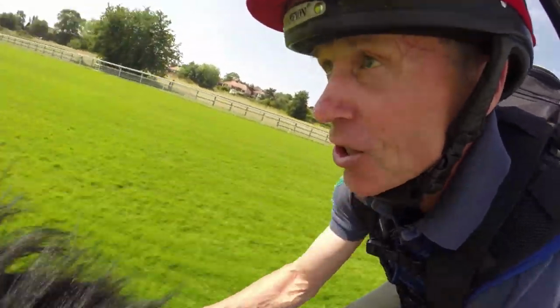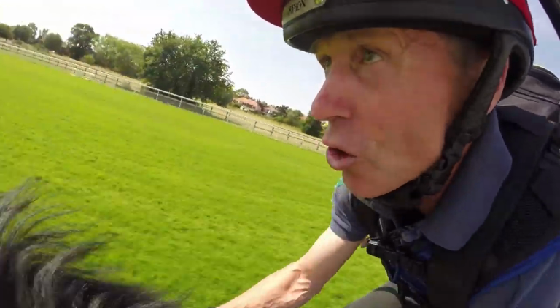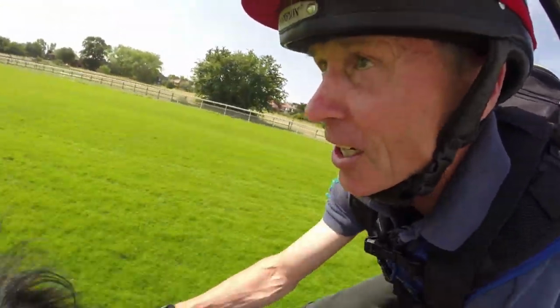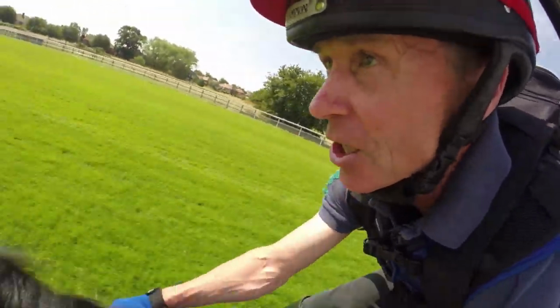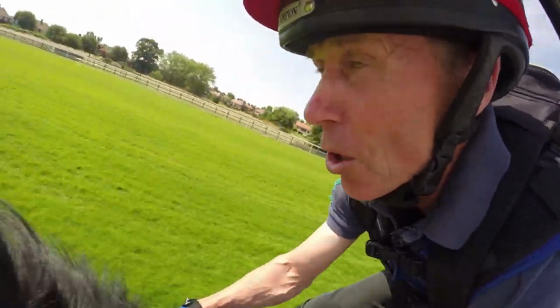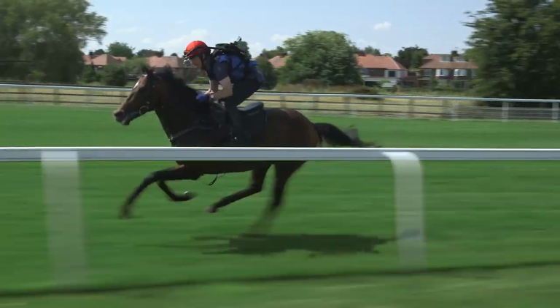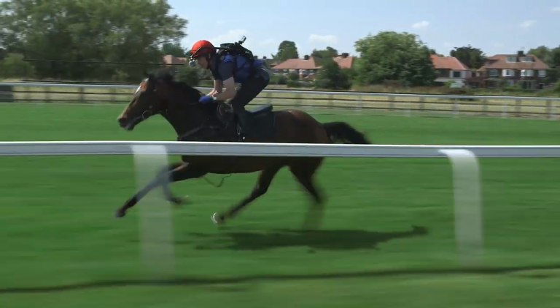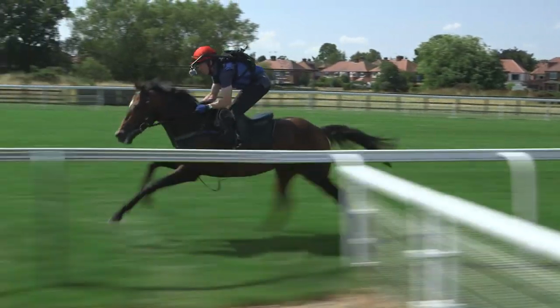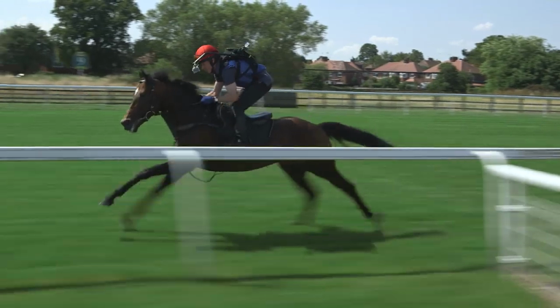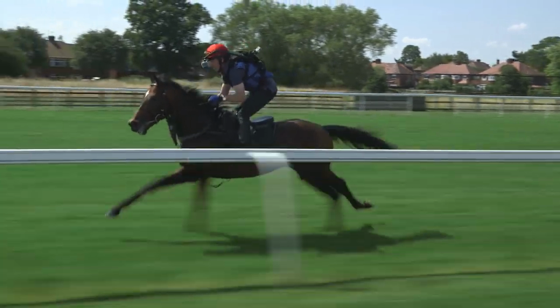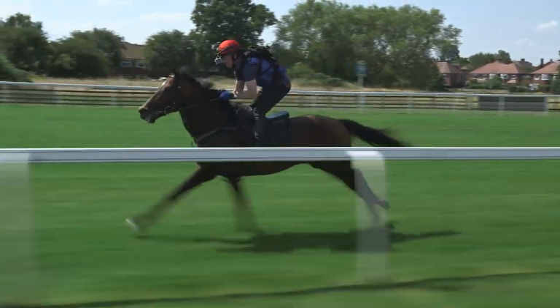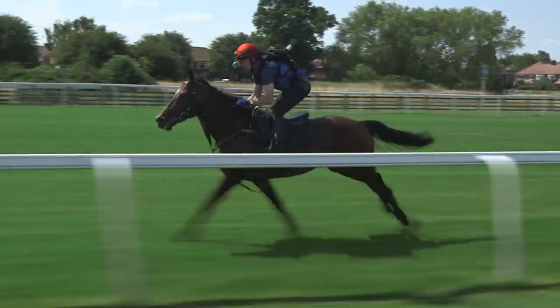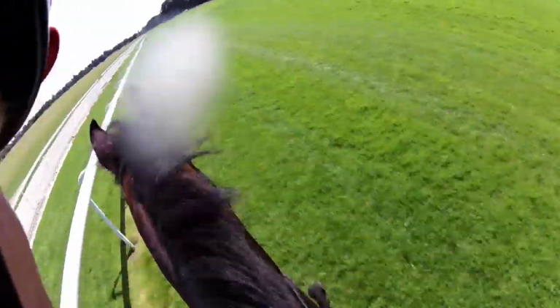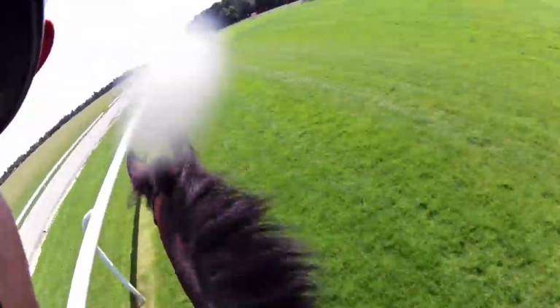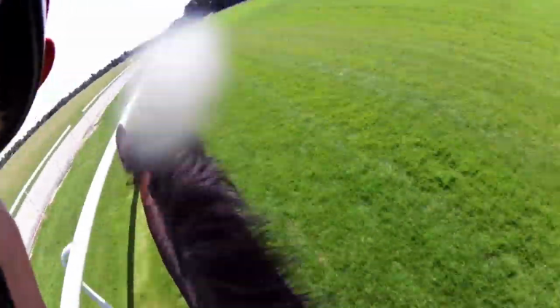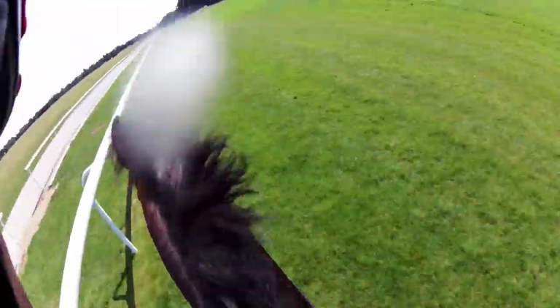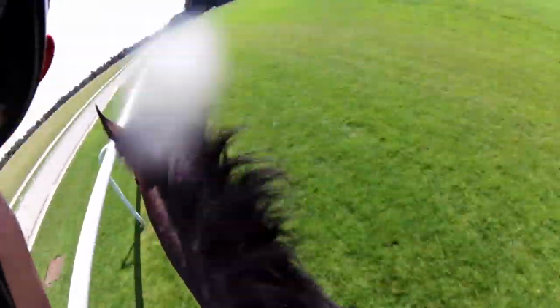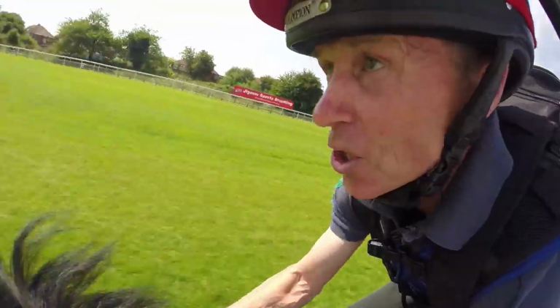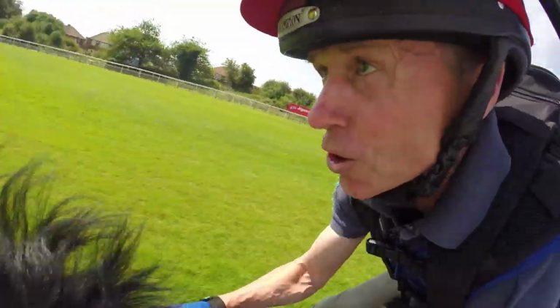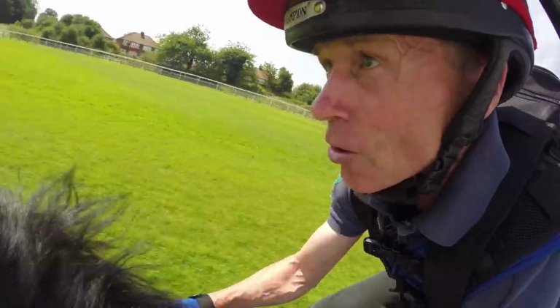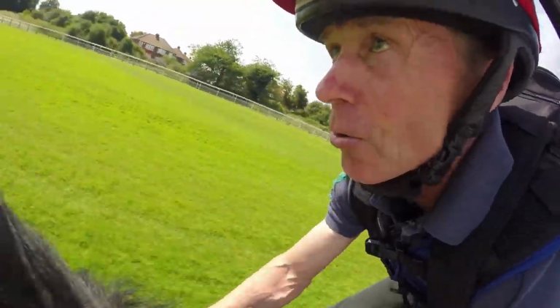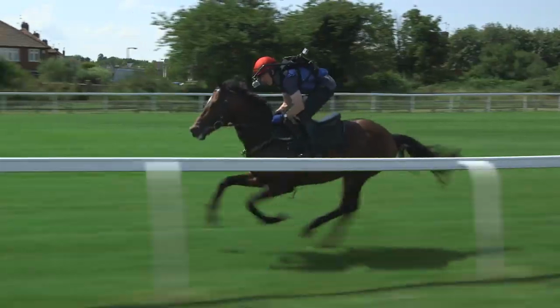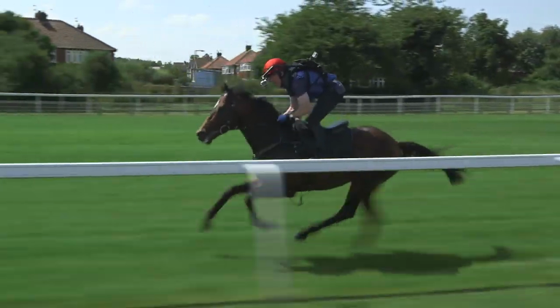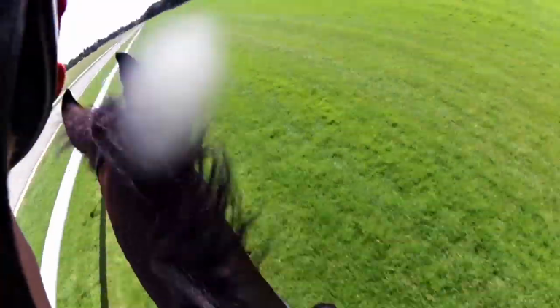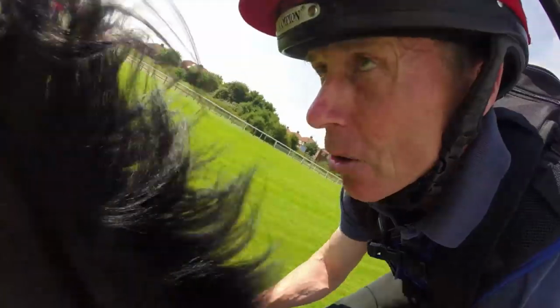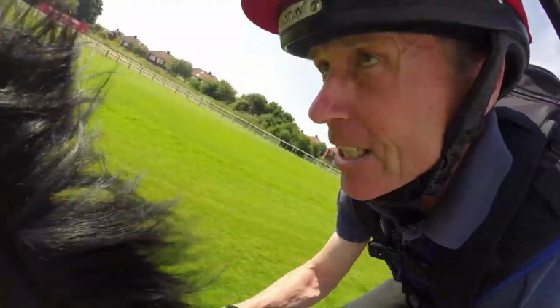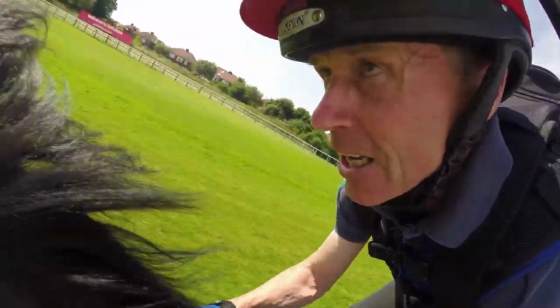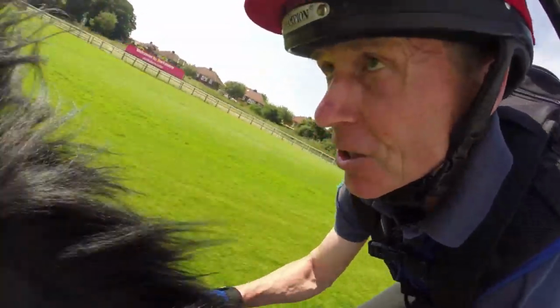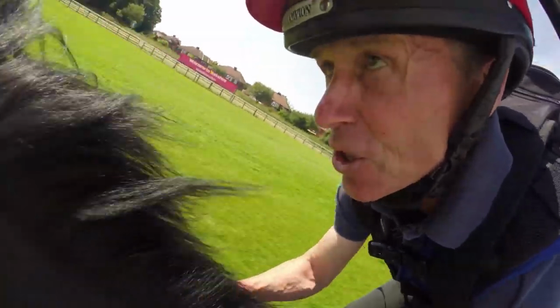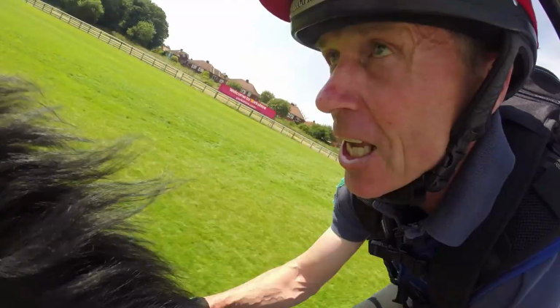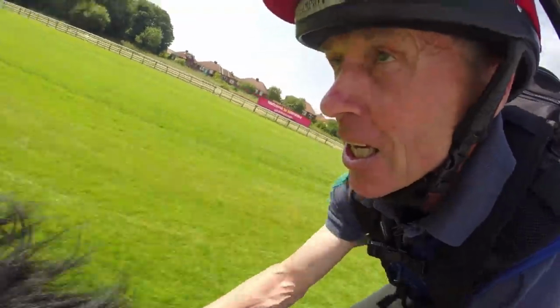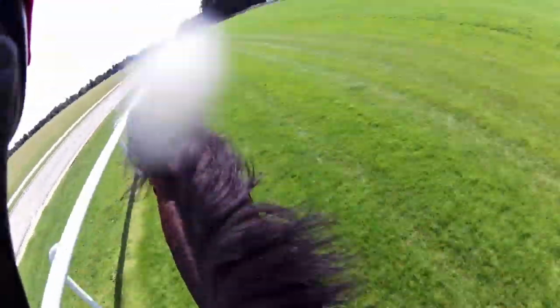There's not much you can do about it unless you want to go around the outside — you certainly won't be getting up the inside. It's a nice long run before we hit the next bend, so we just got our horse rocking and rolling down here.